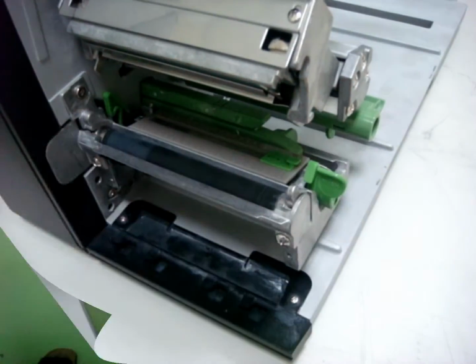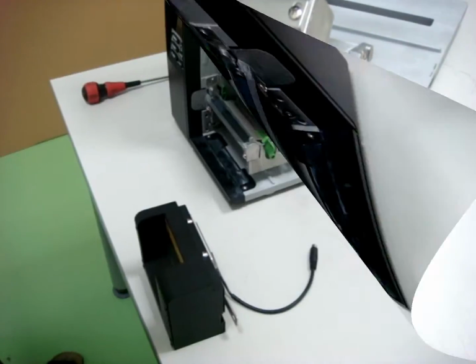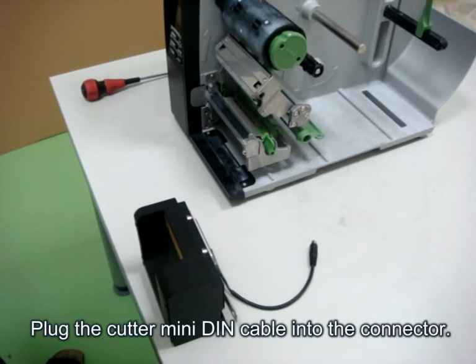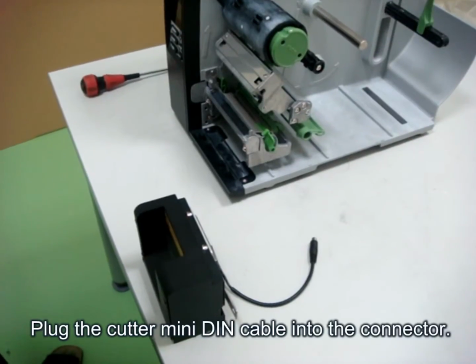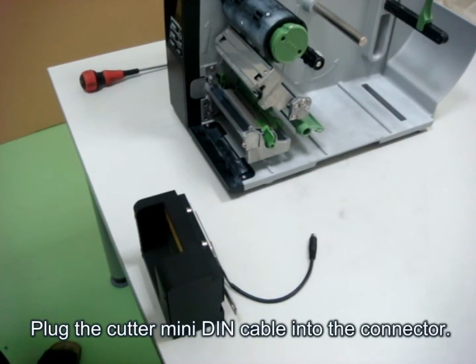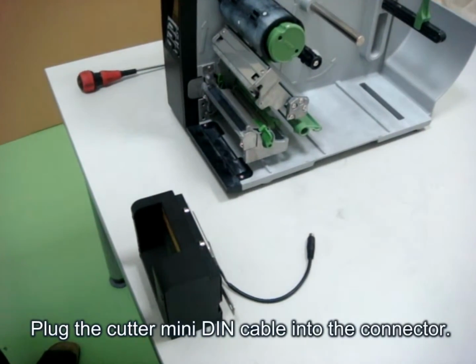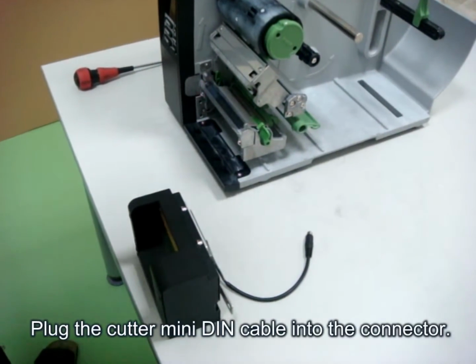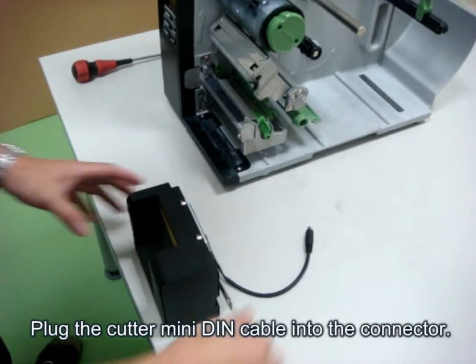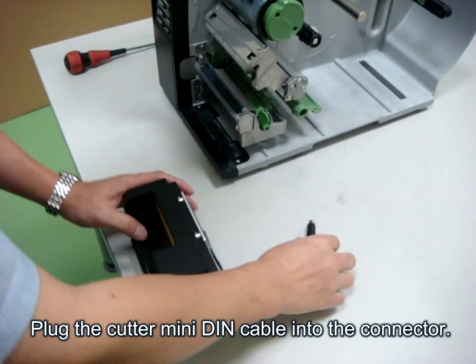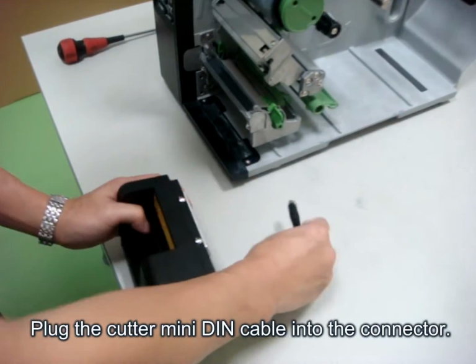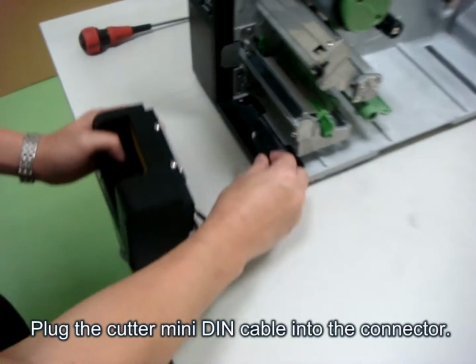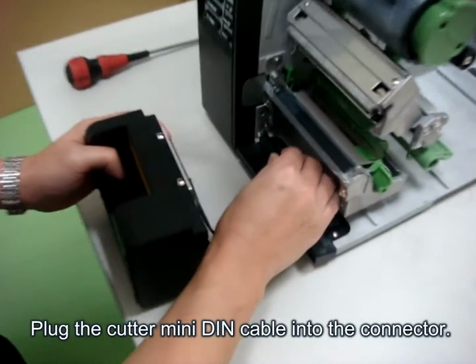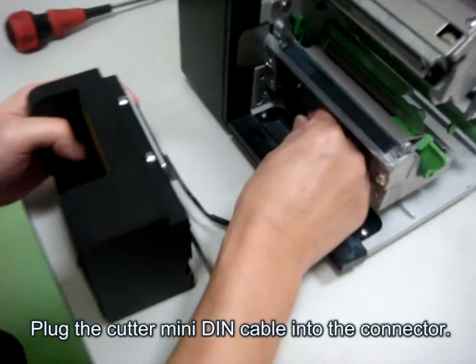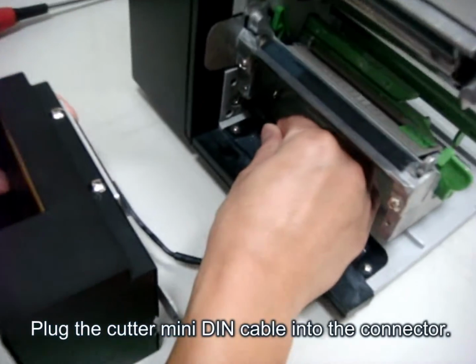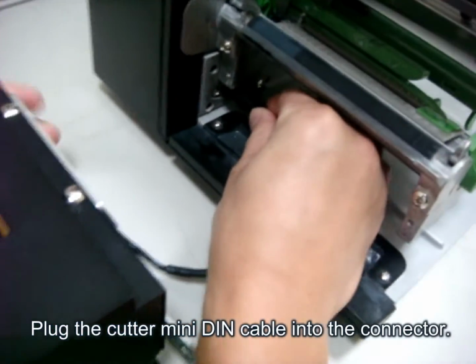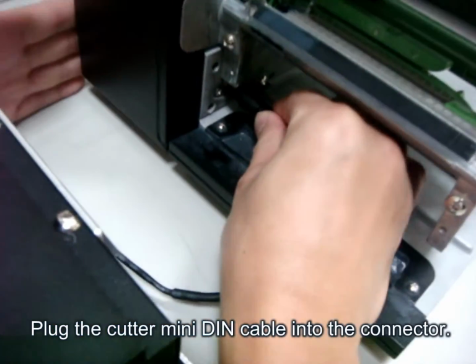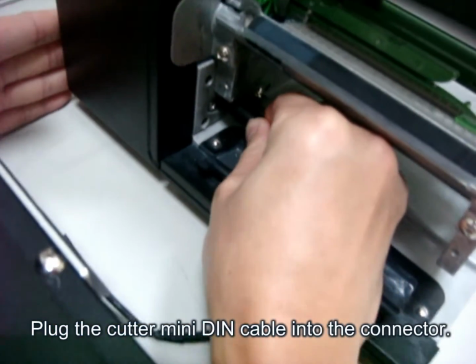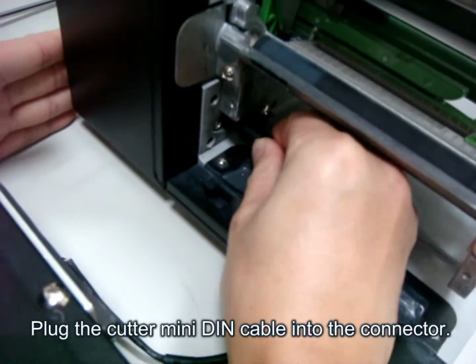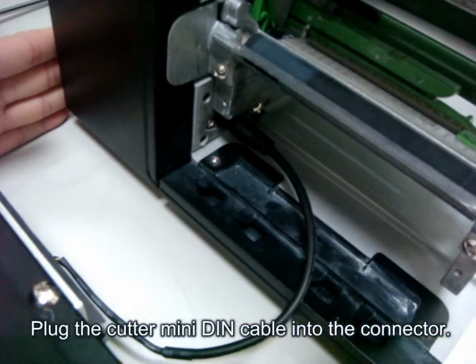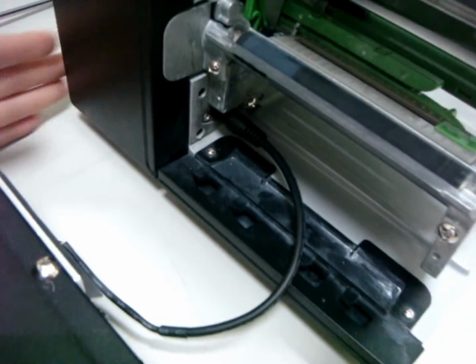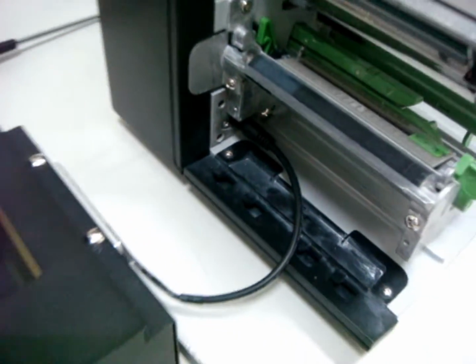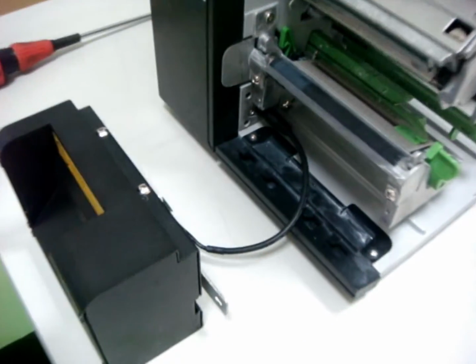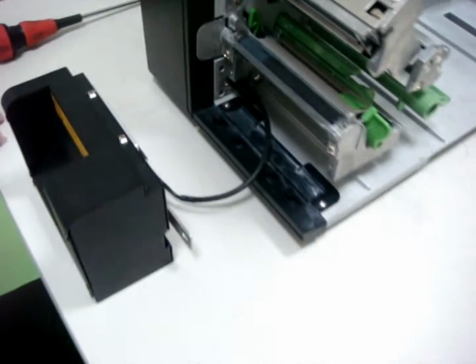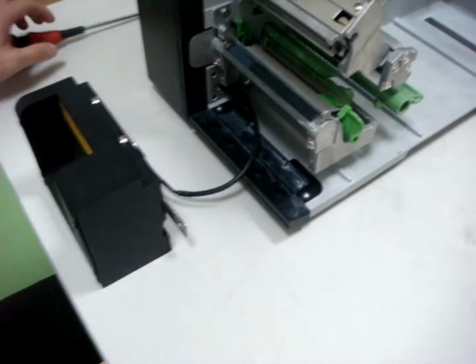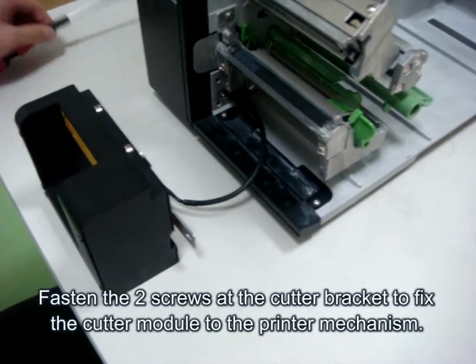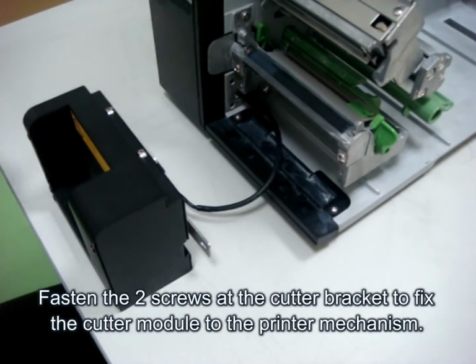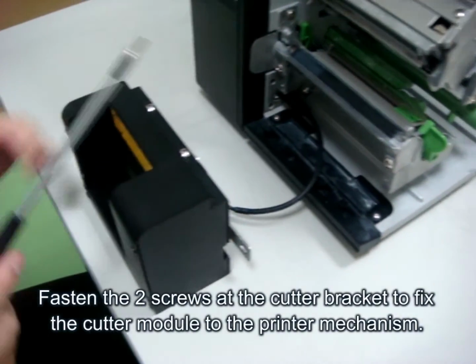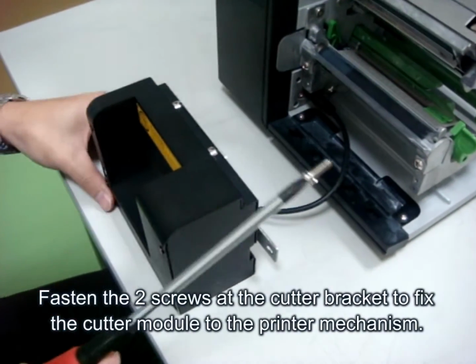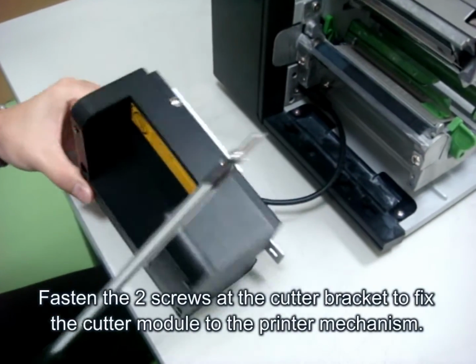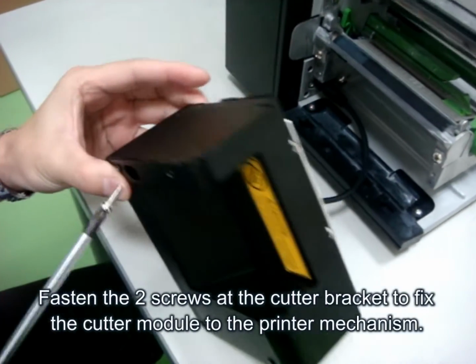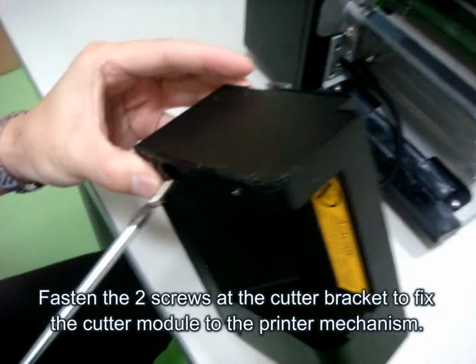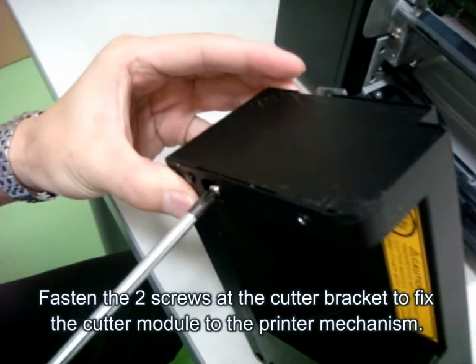The third step is to set up the cable. And then put the screw through the cutter, like this.